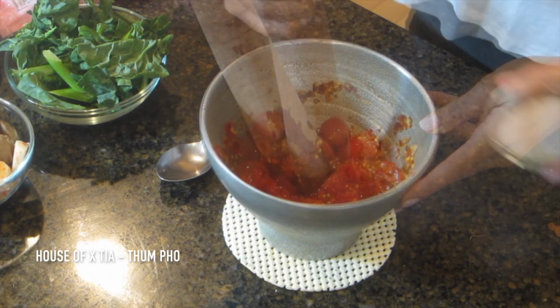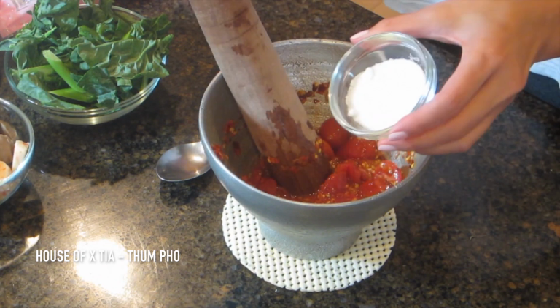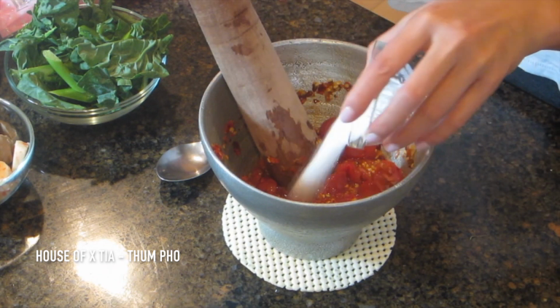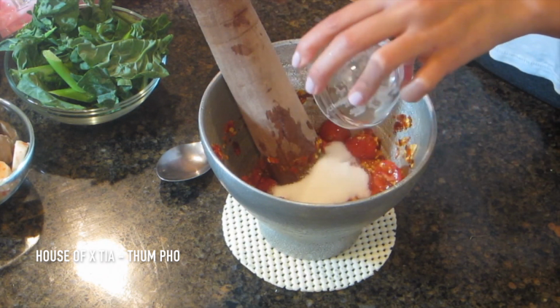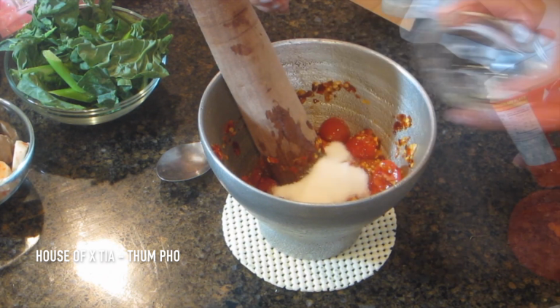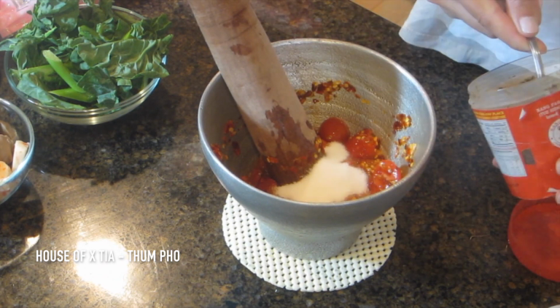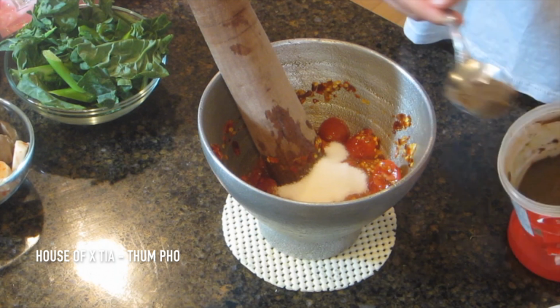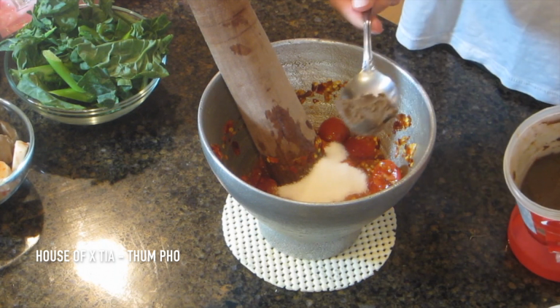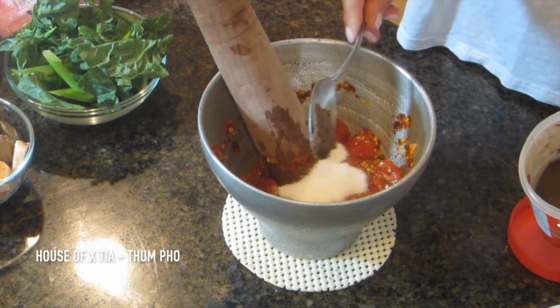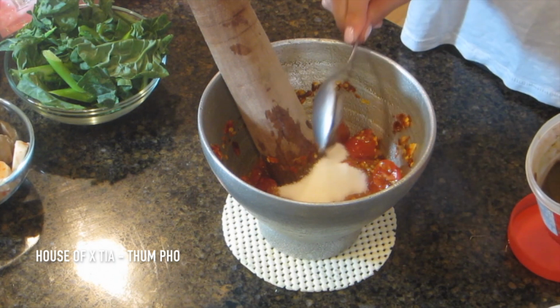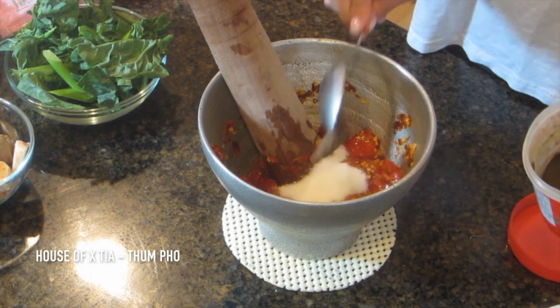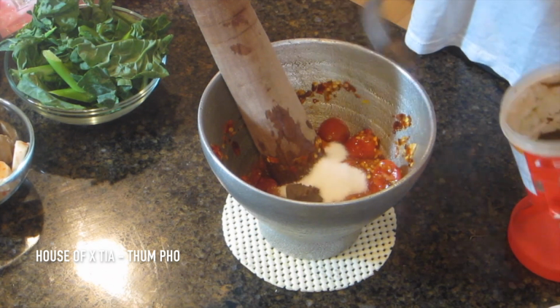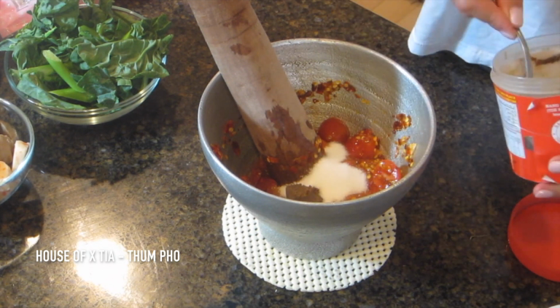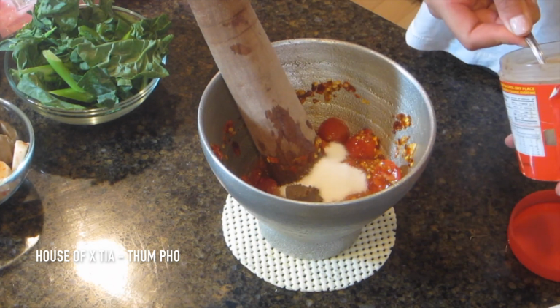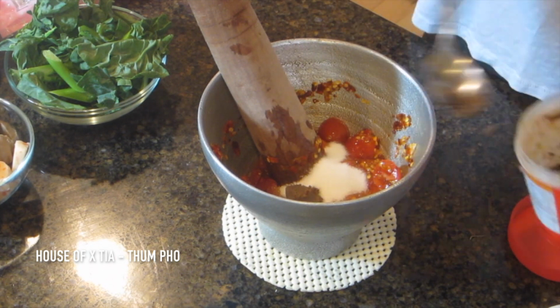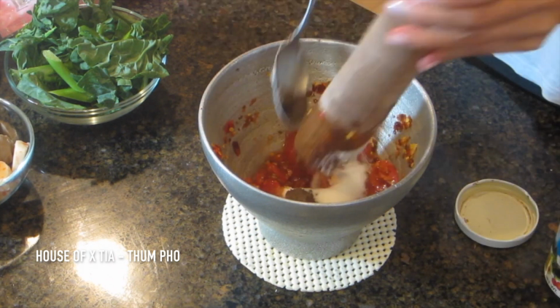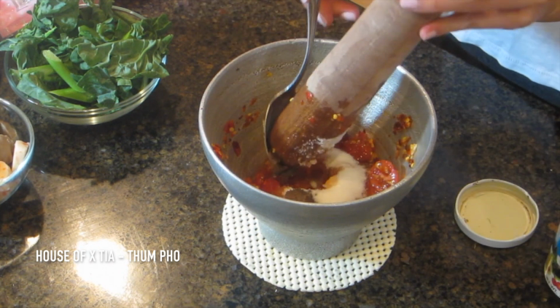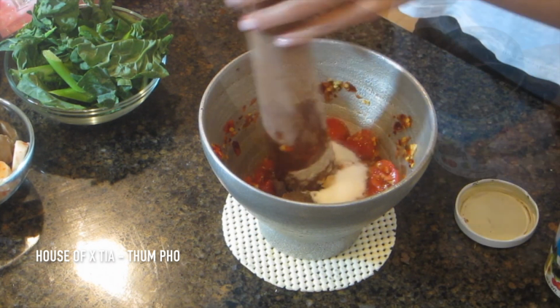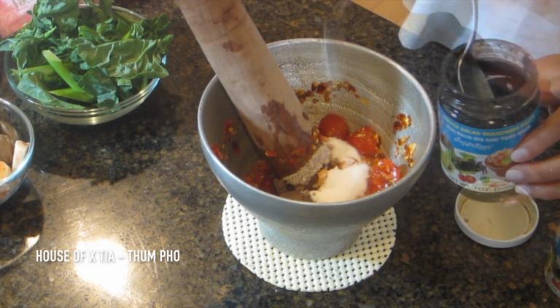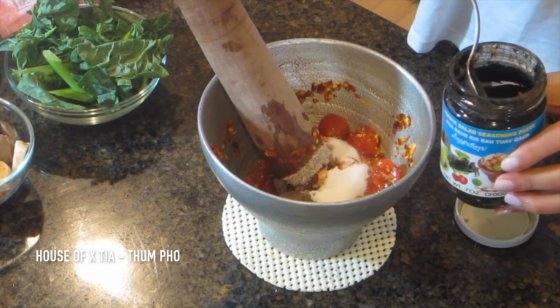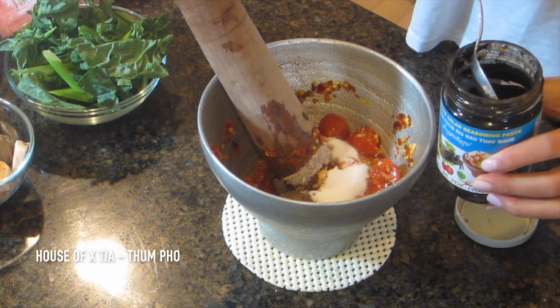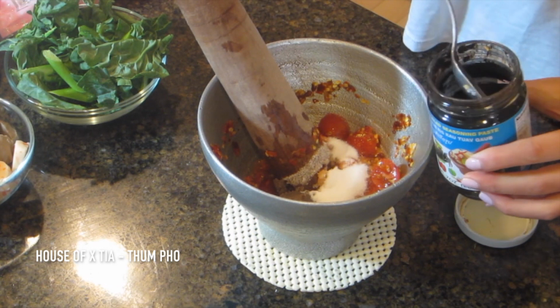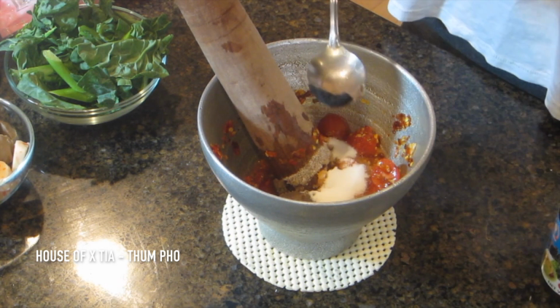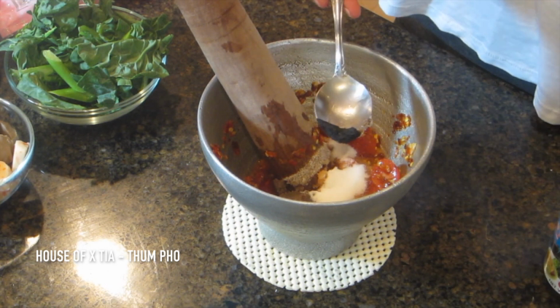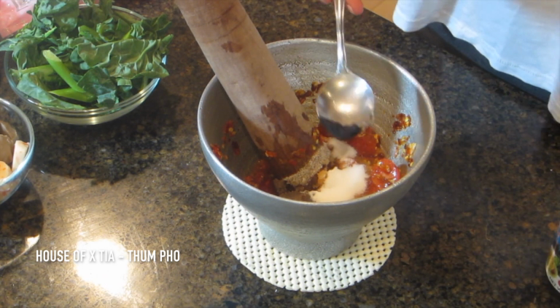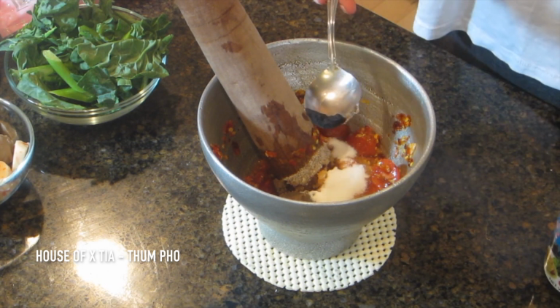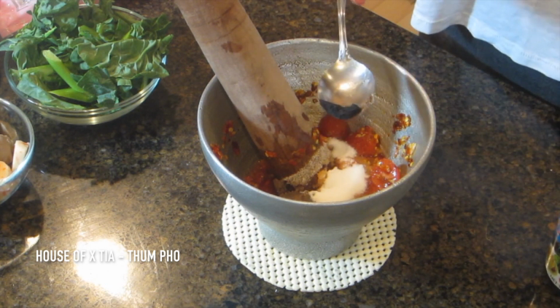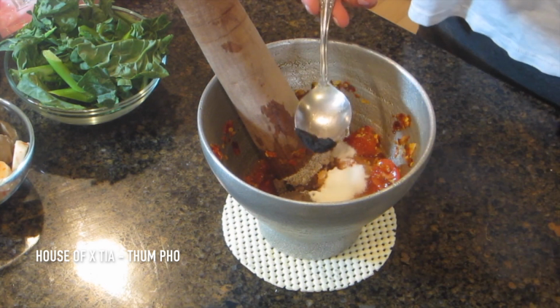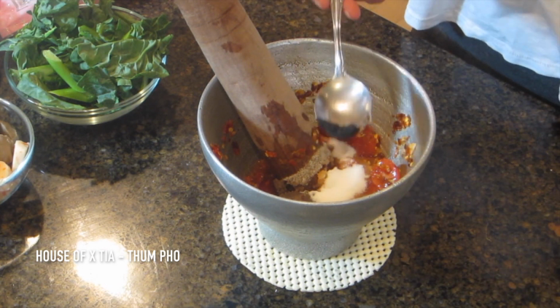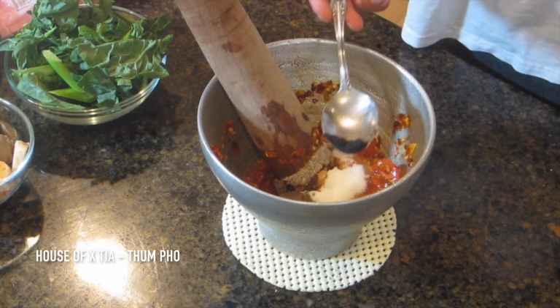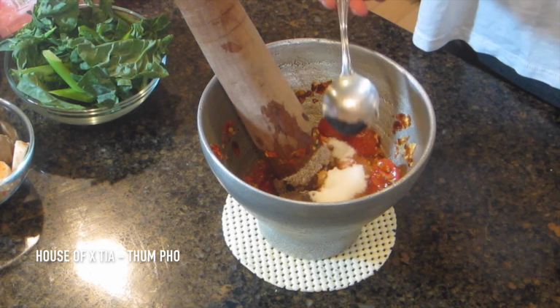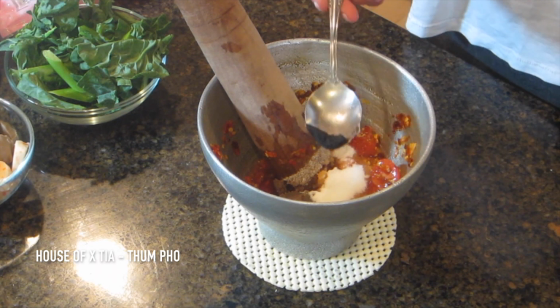Now we're going to add the sugar. Then you're going to add shrimp paste, and then your crab paste. The crab paste gives it that black color — I really like that, and I also like the flavor of it as well.